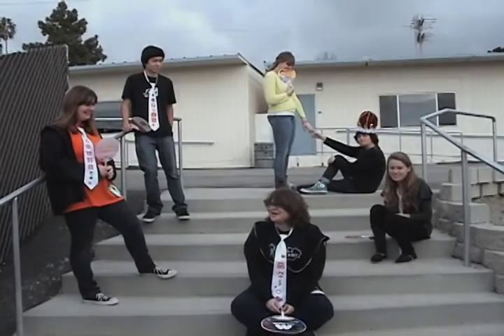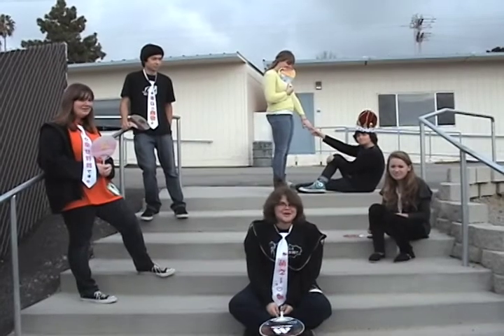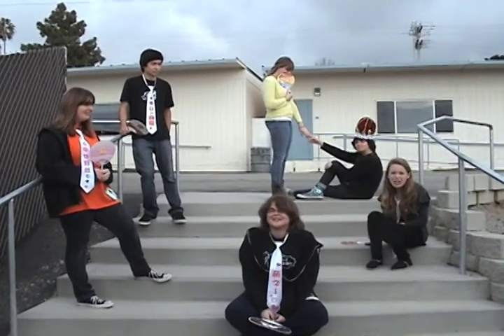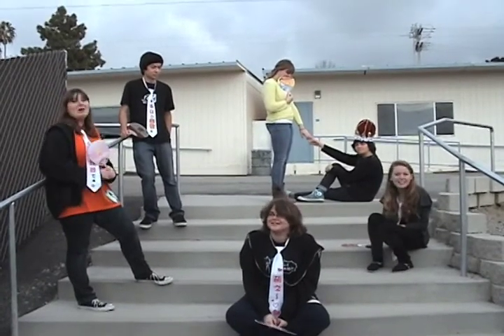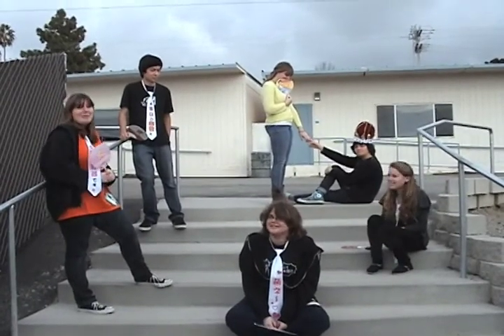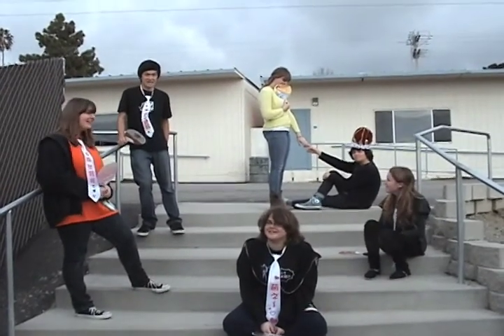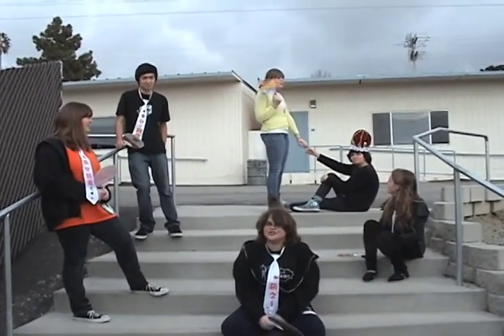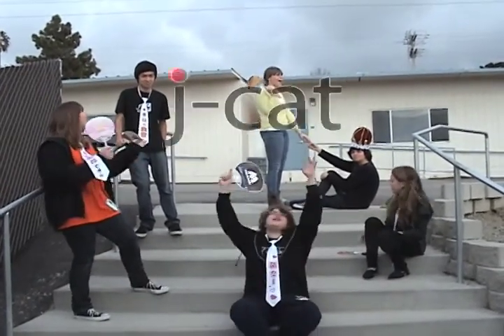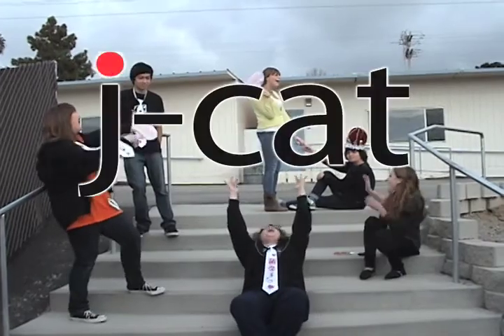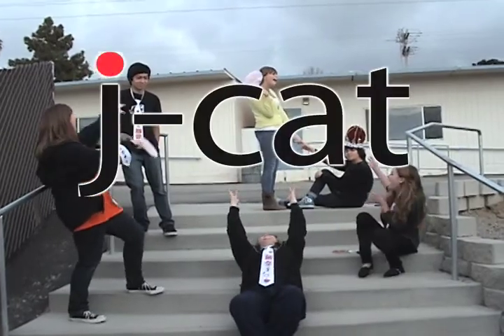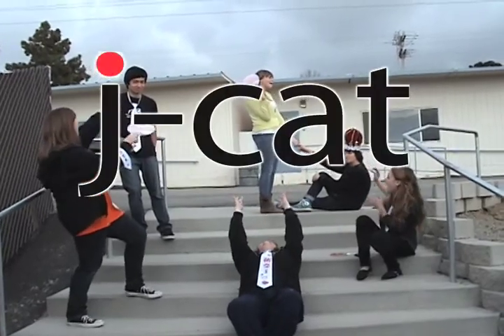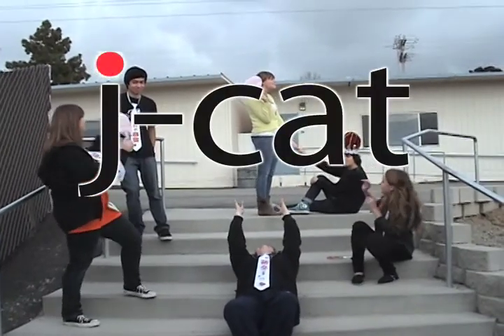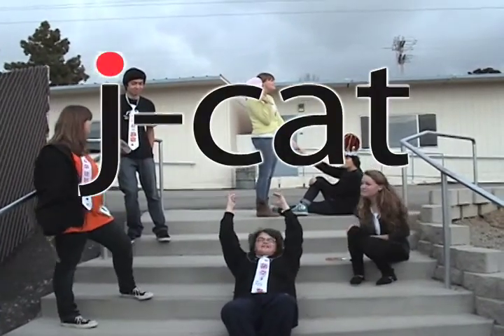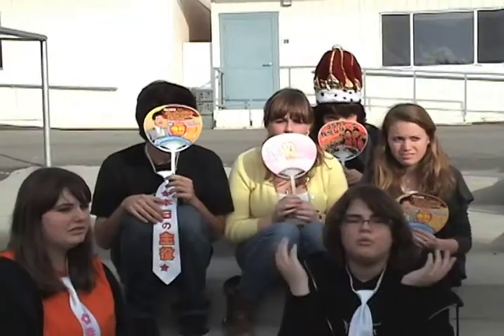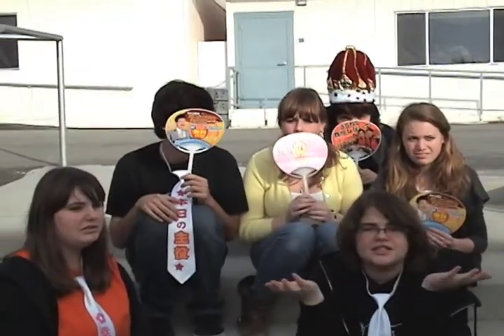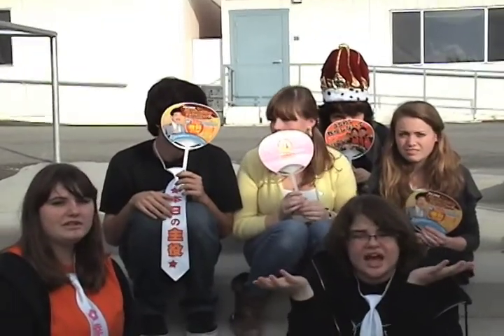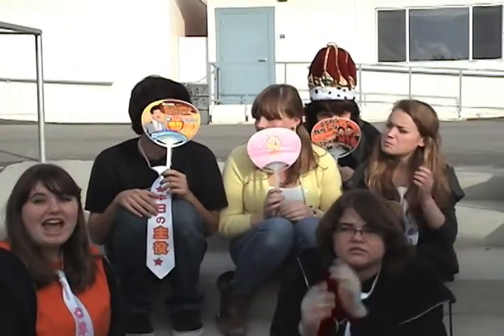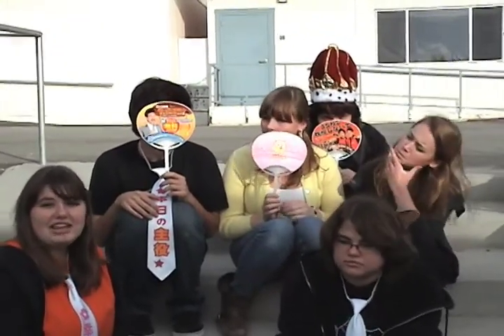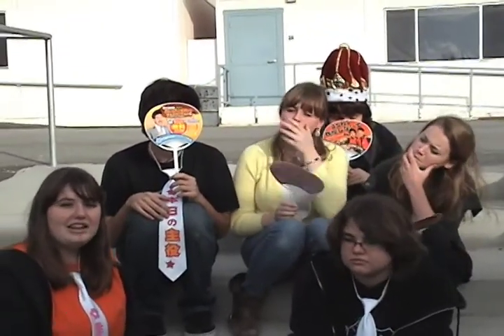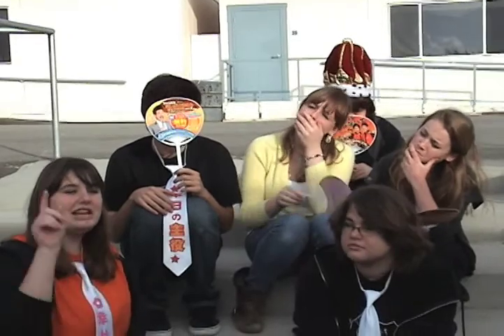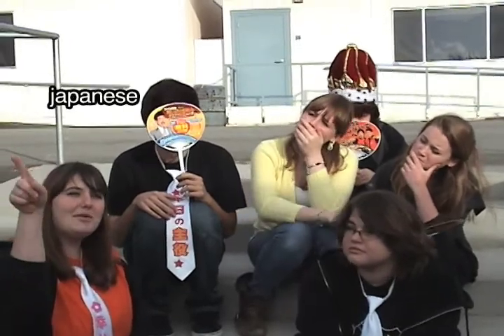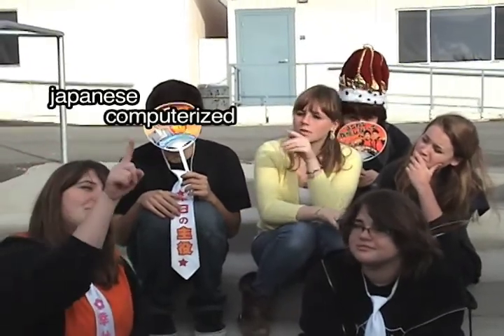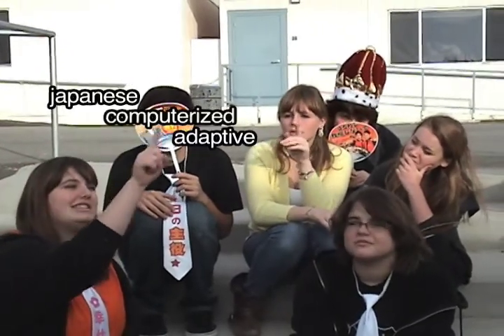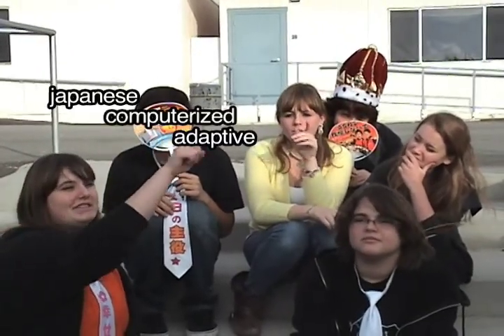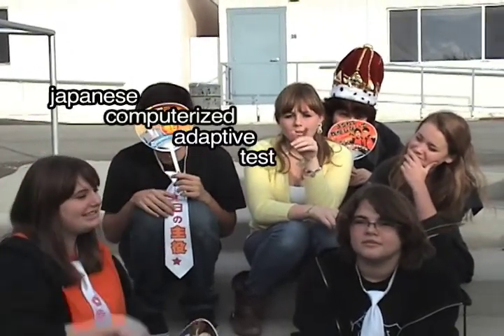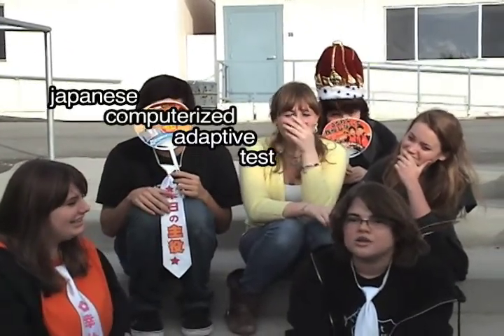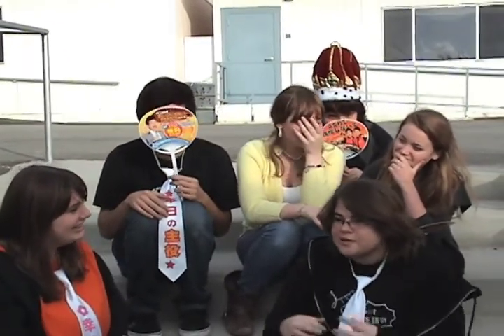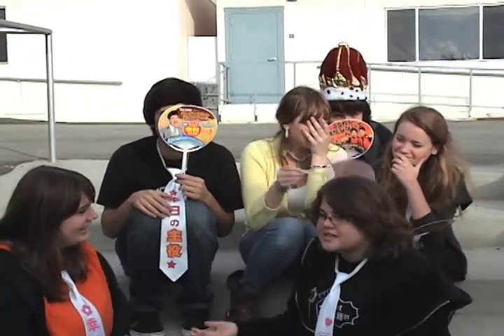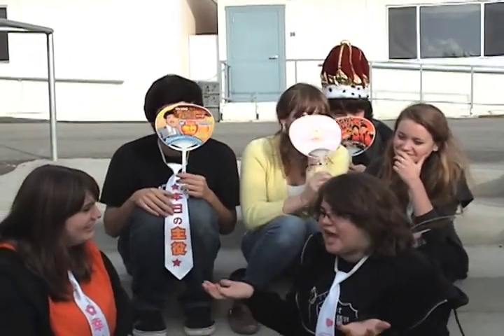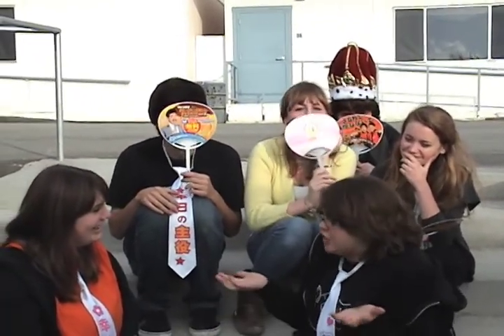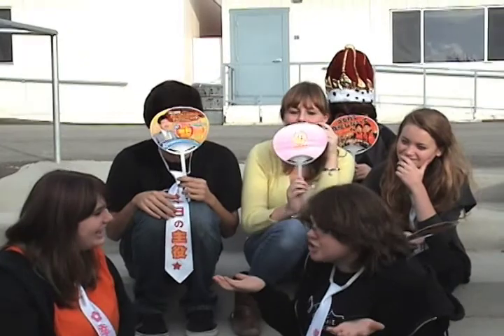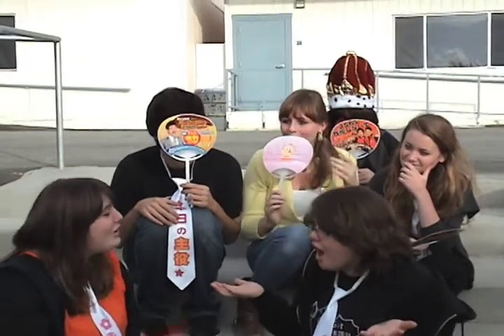You should participate in J-CAT! What is J-CAT? J-CAT stands for Japanese Computerized Adaptive Test. So it's a bonanza of Japanese knowledge? Correct!